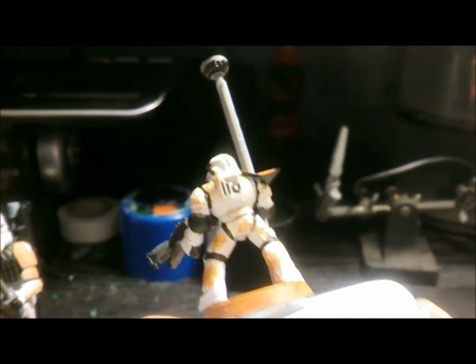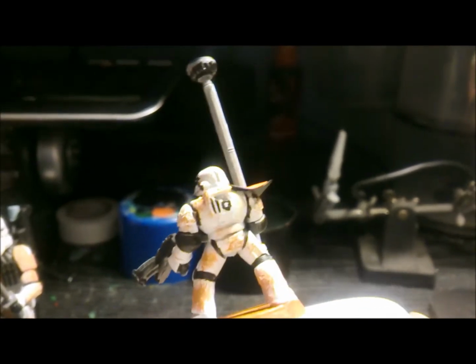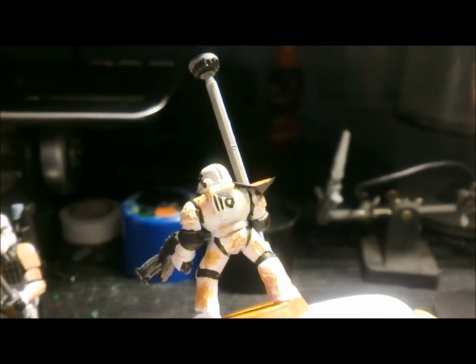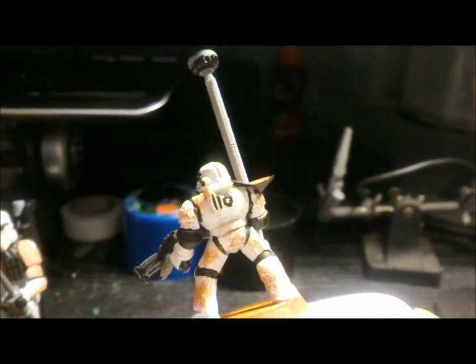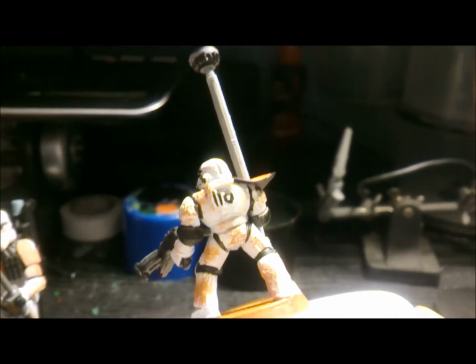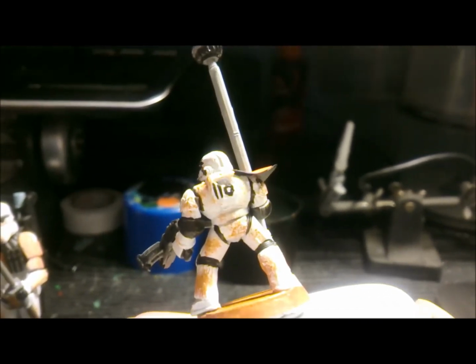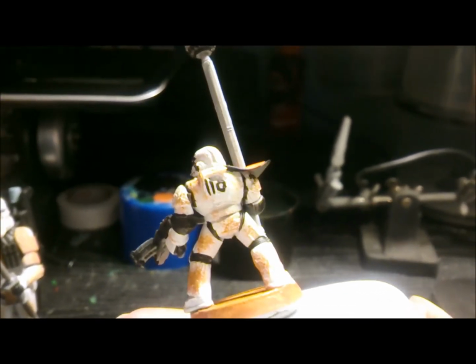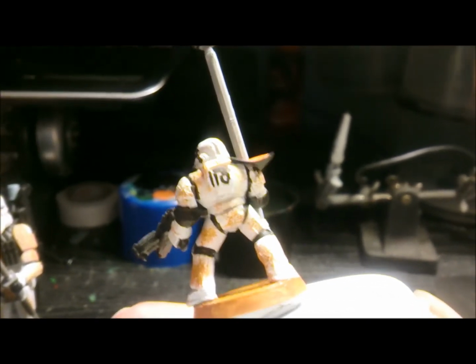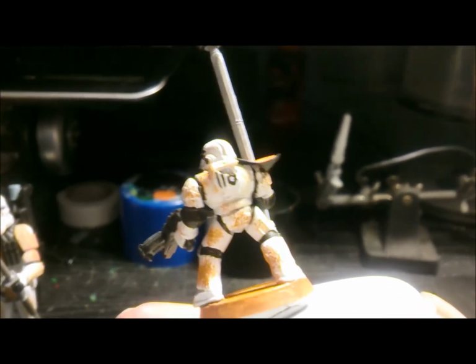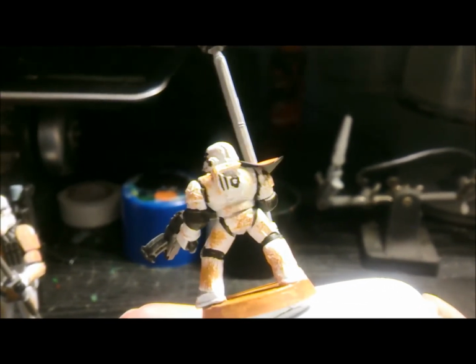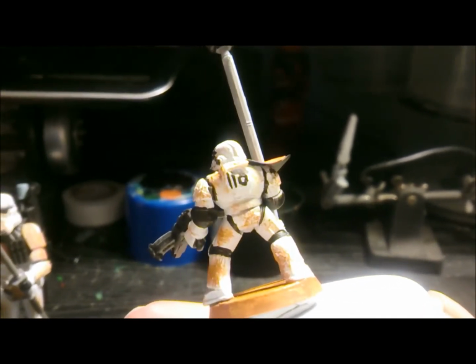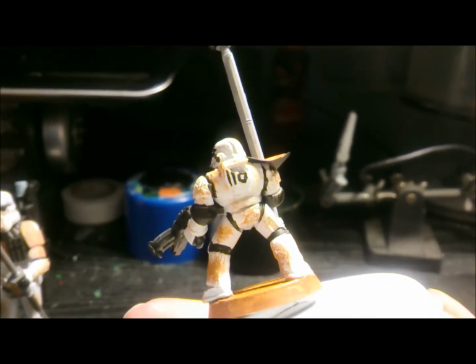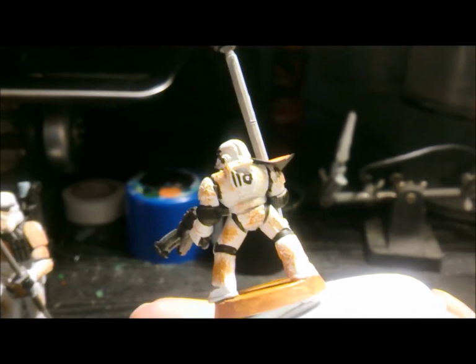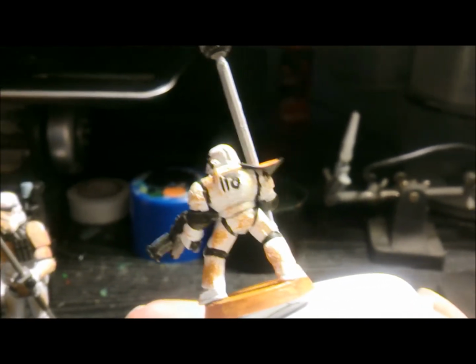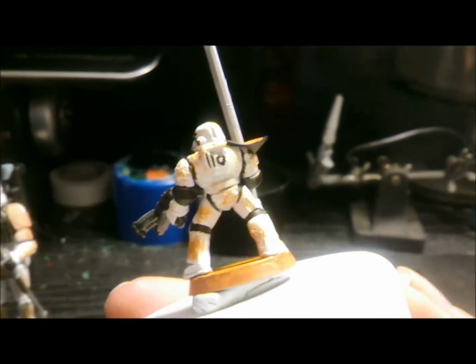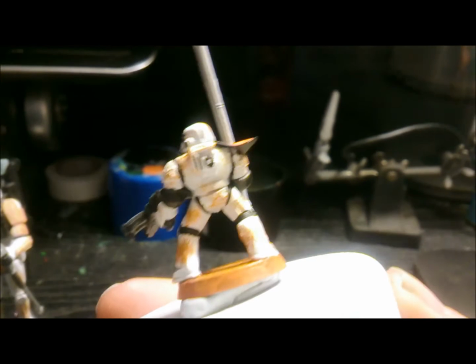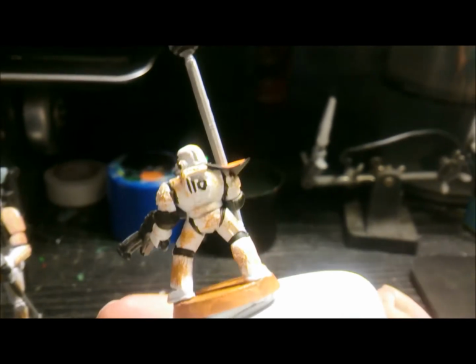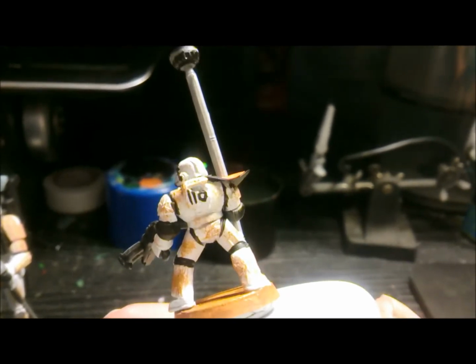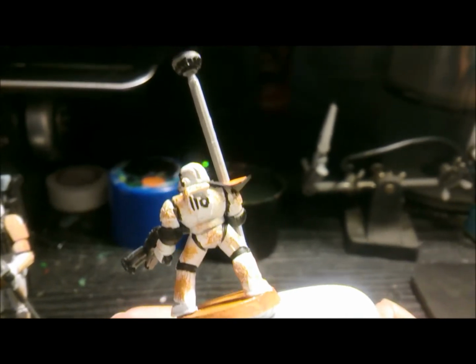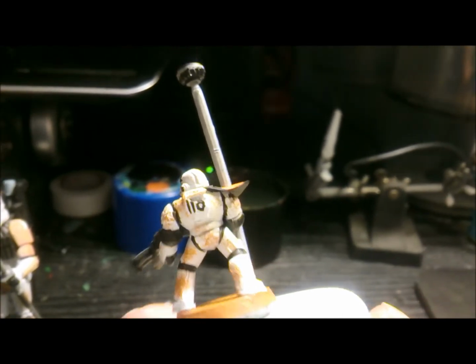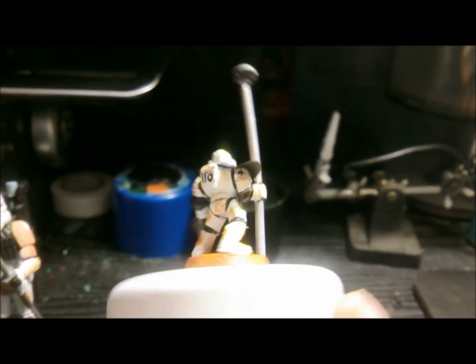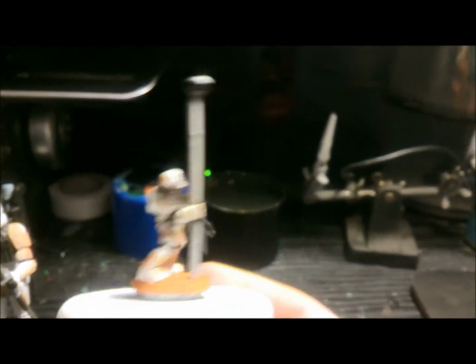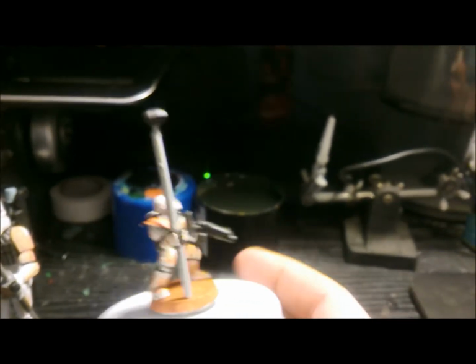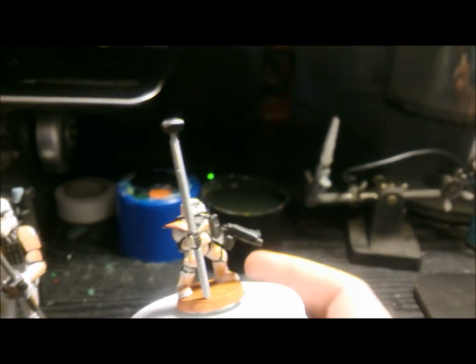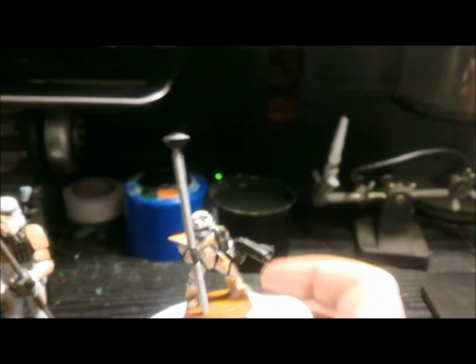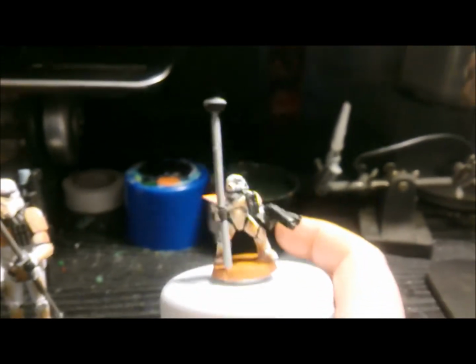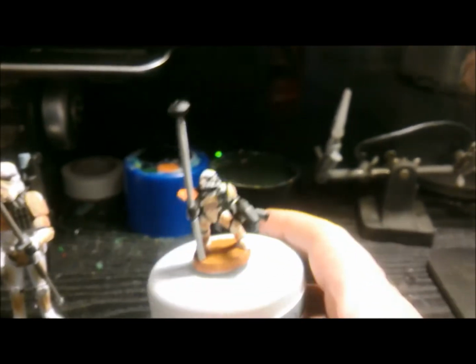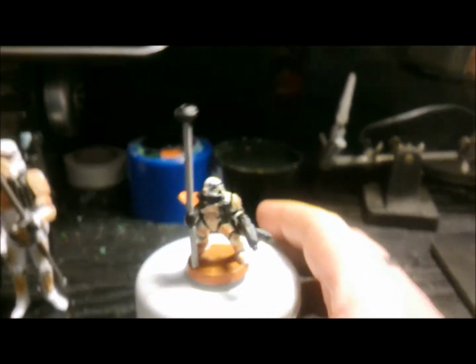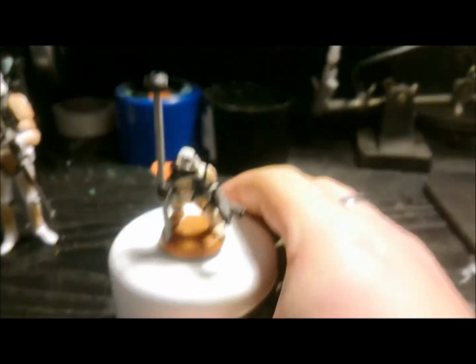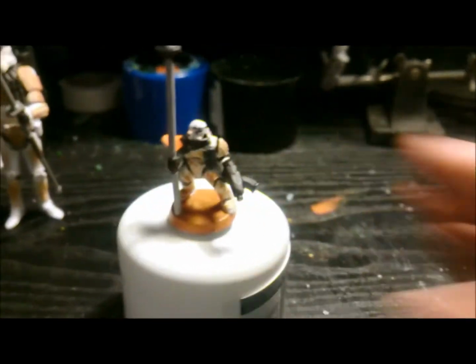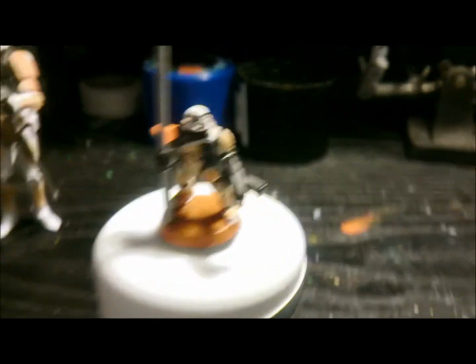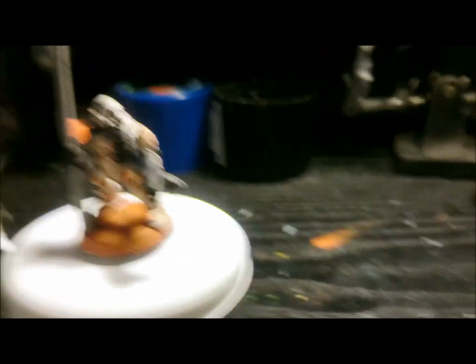Painted the numbers on backwards, unfortunately. It's supposed to be 011 — don't know why I did that. He's got his little pole and everything, and that's him, so there you go.